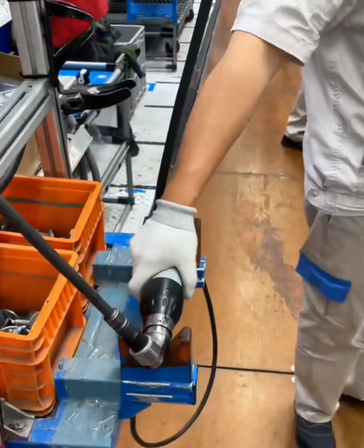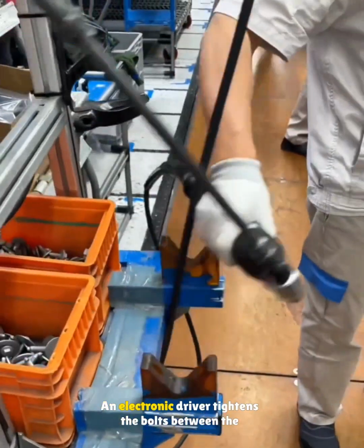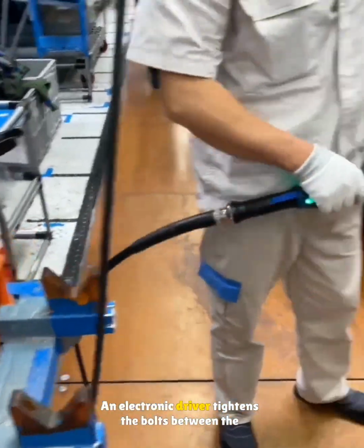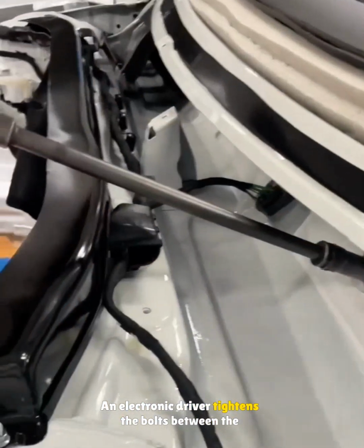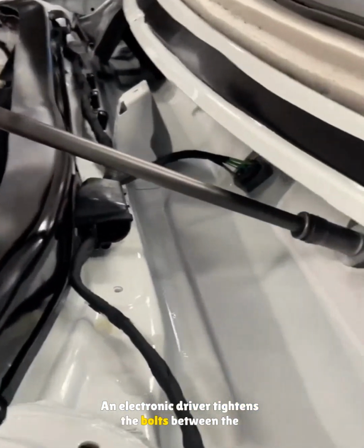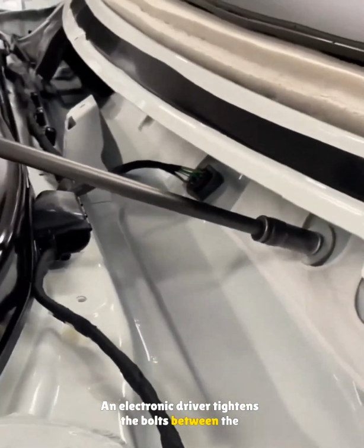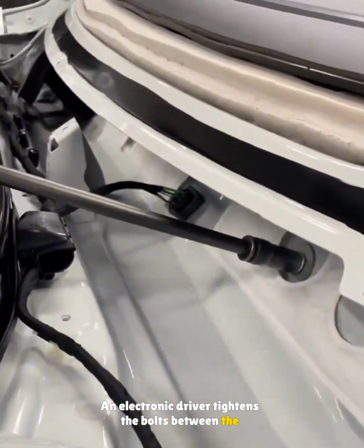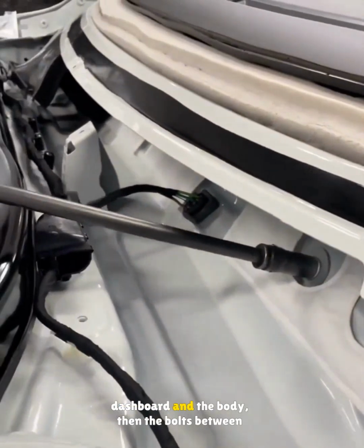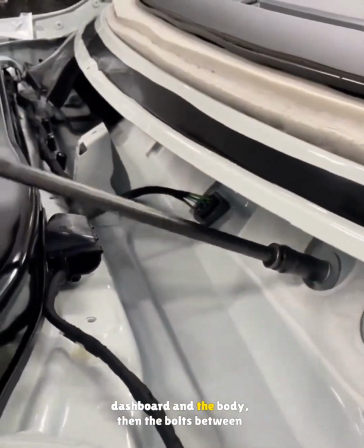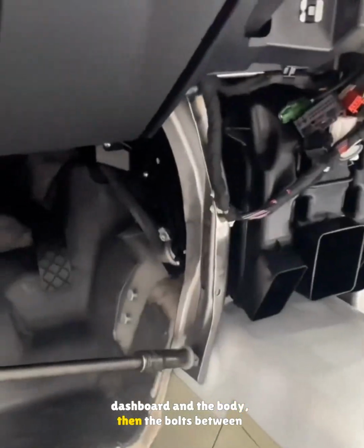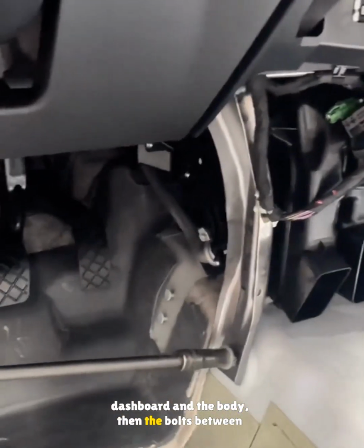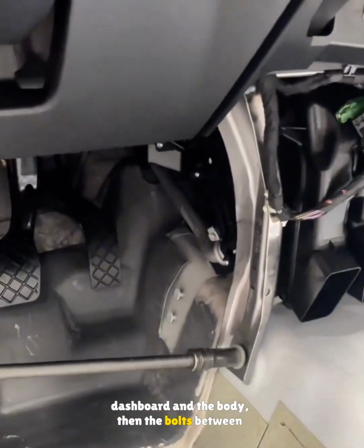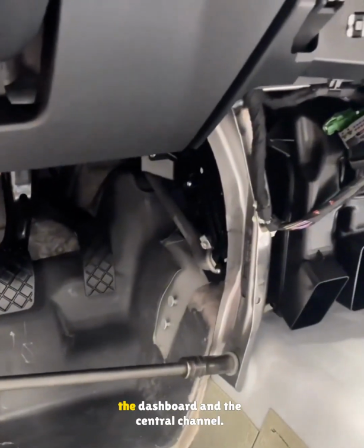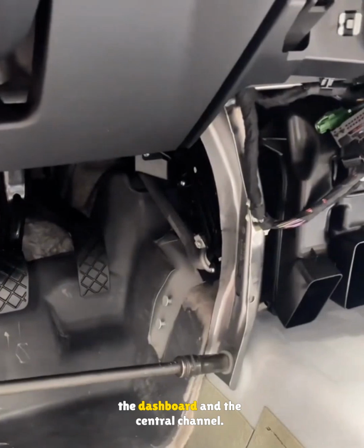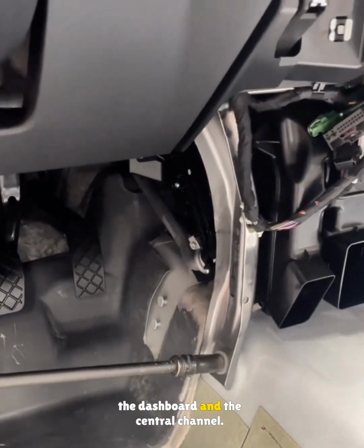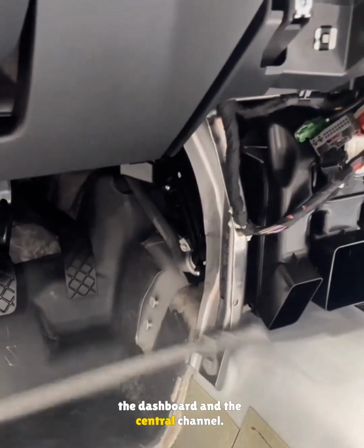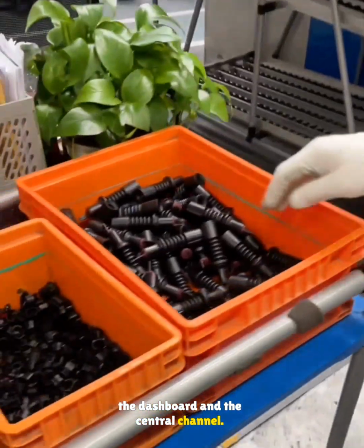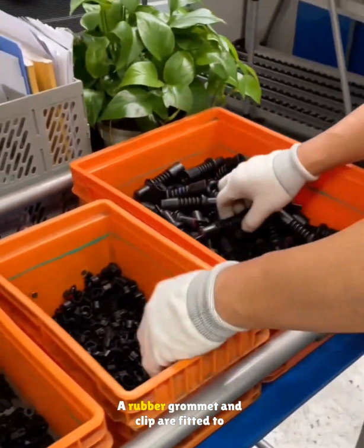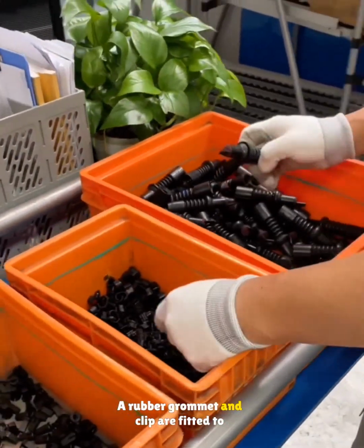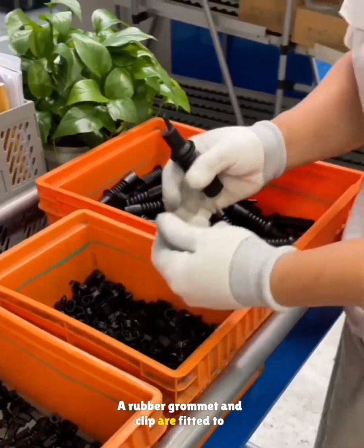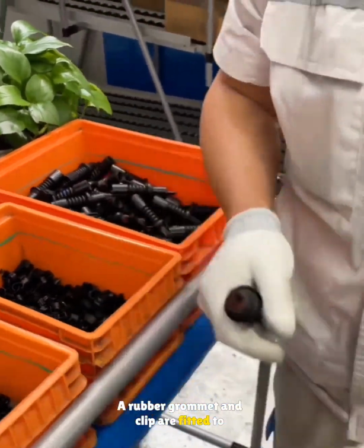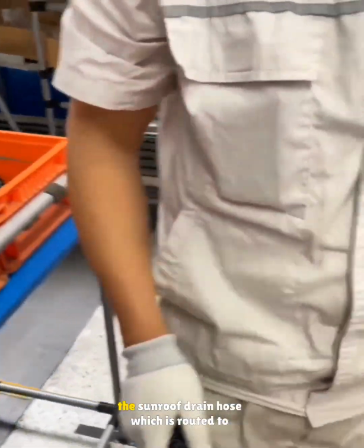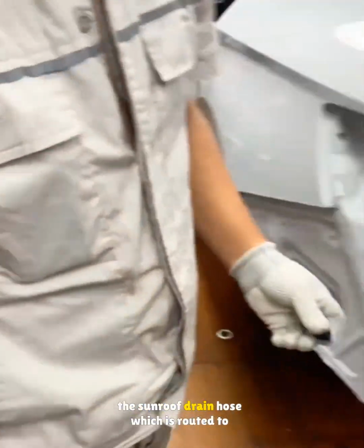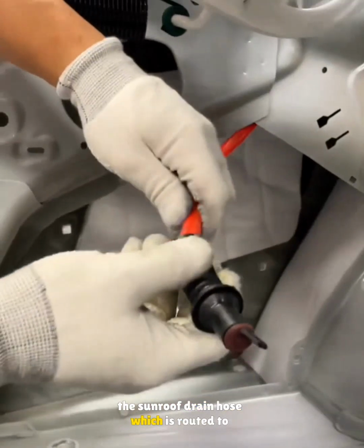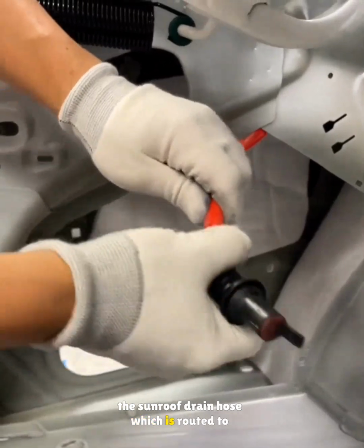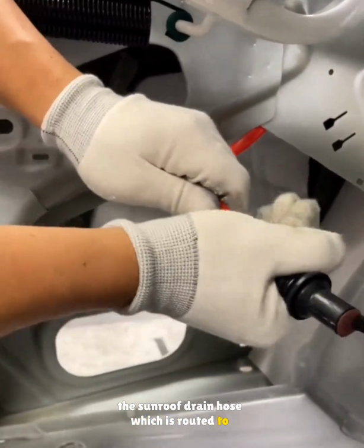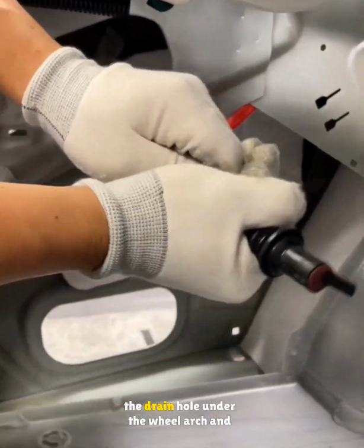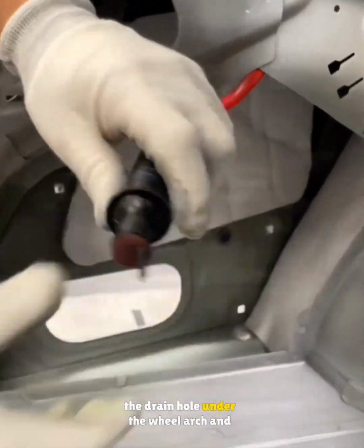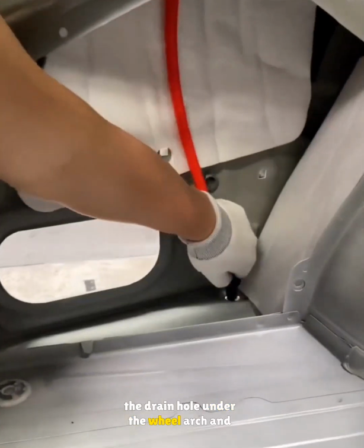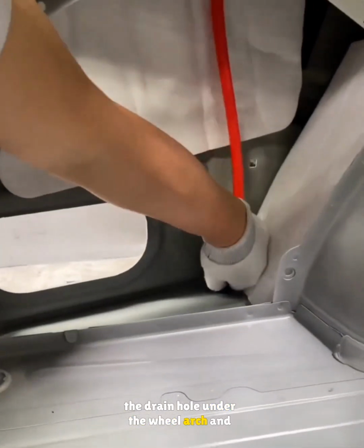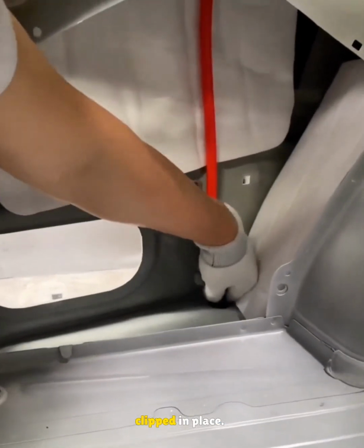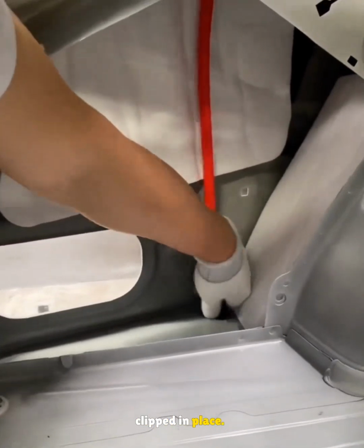An electronic driver tightens the bolts between the dashboard and the body, then the bolts between the dashboard and the central channel. A rubber grommet and clip are fitted to the sunroof drain hose, which is routed to the drain hole under the wheel arch and clipped in place.